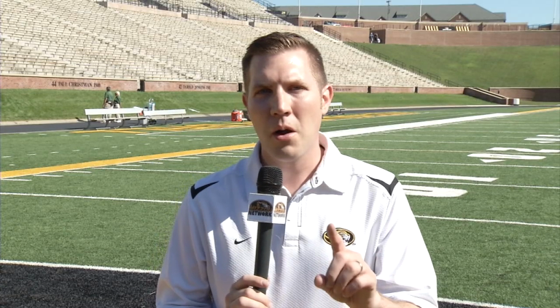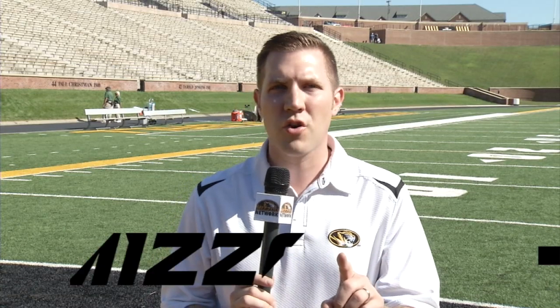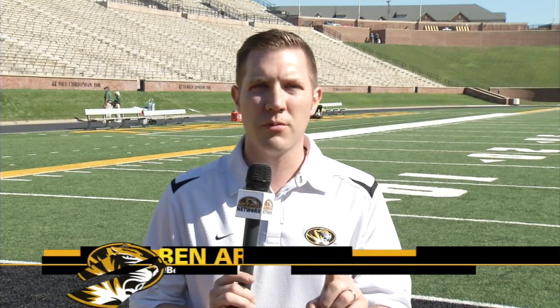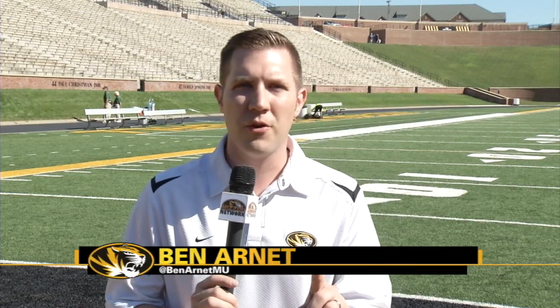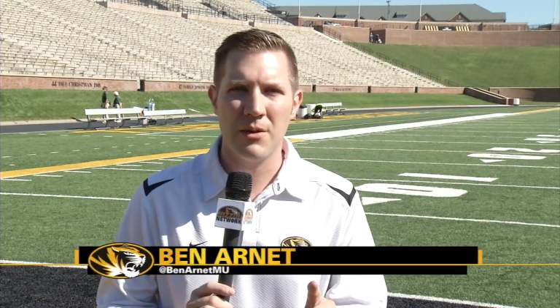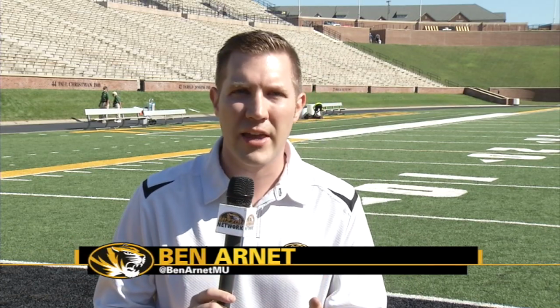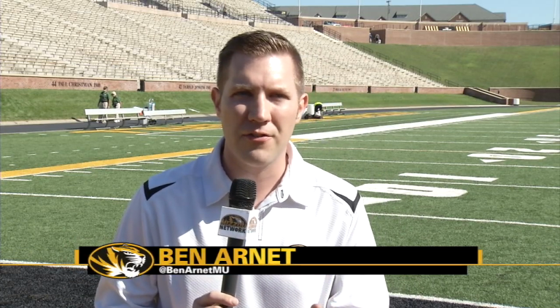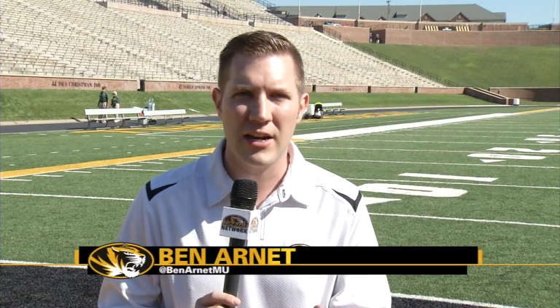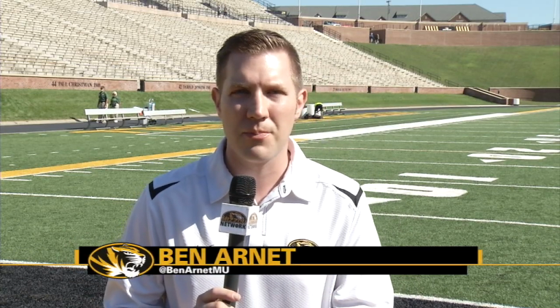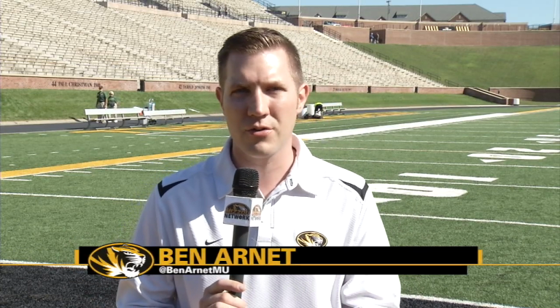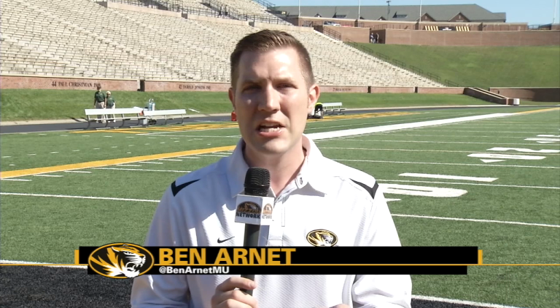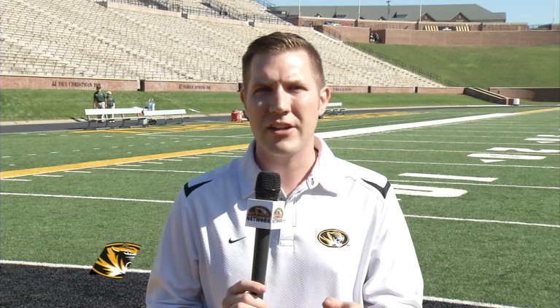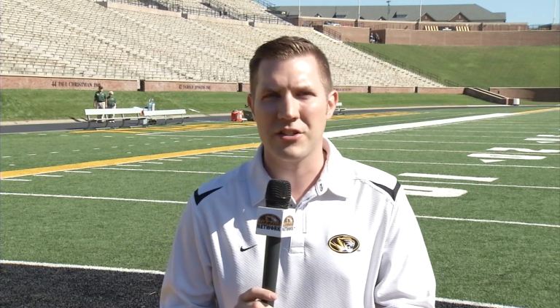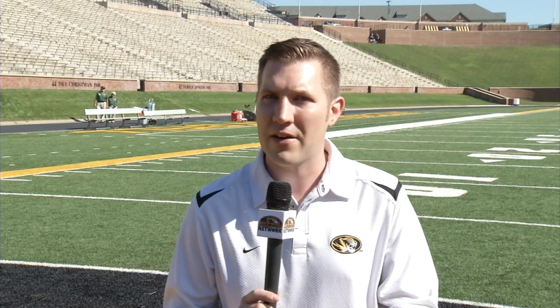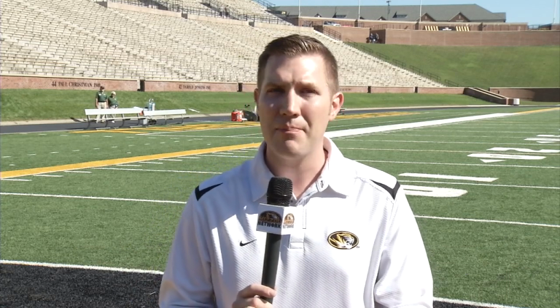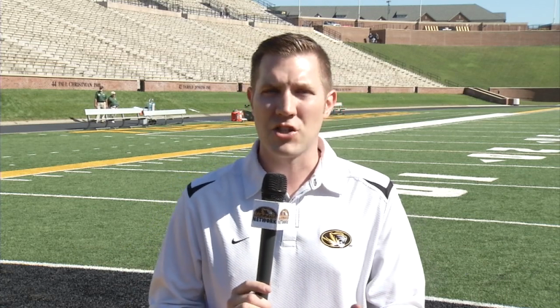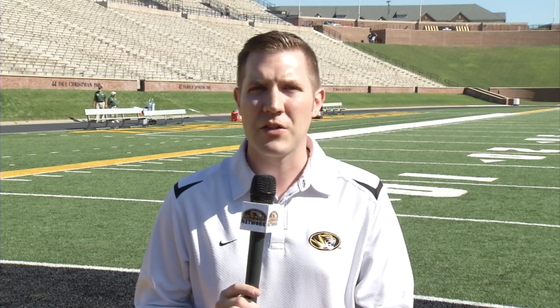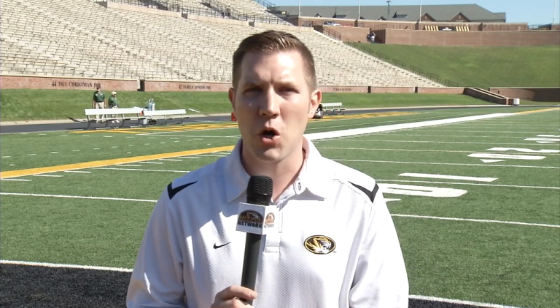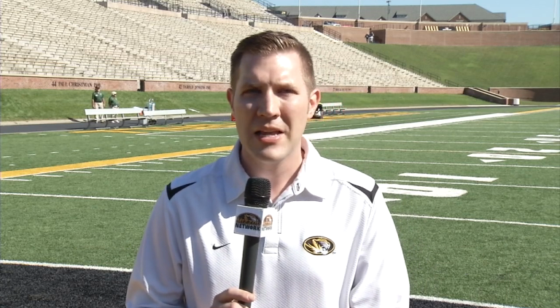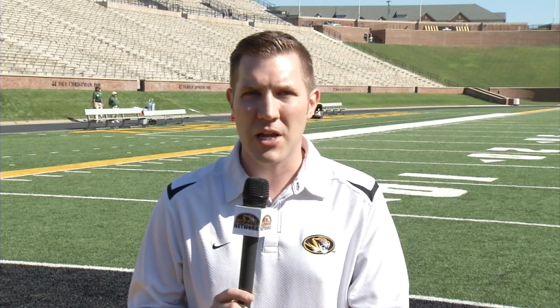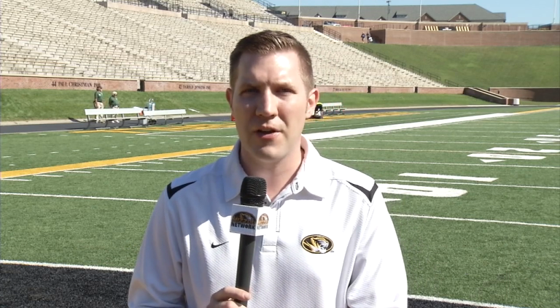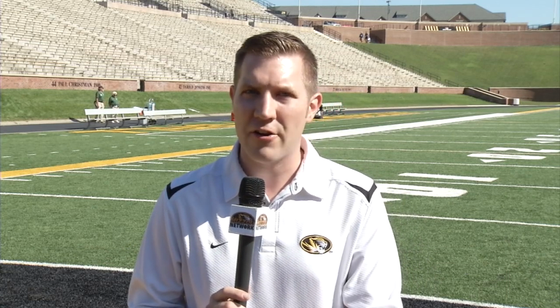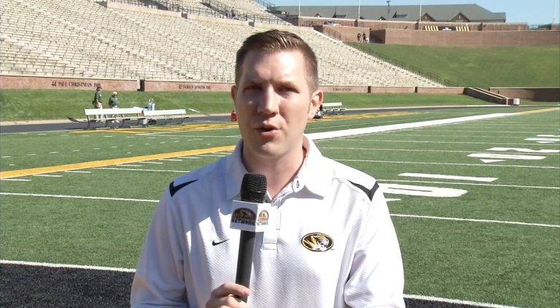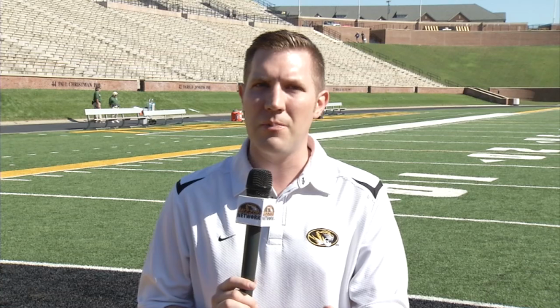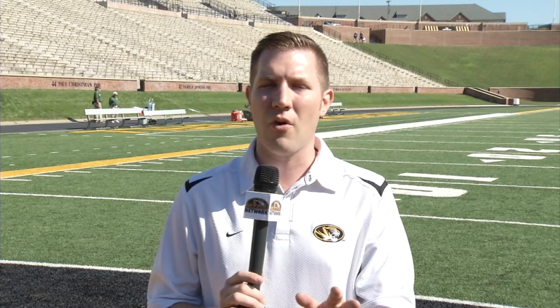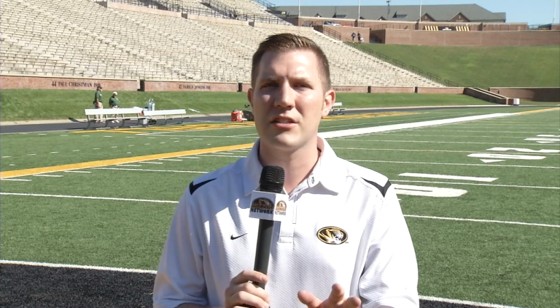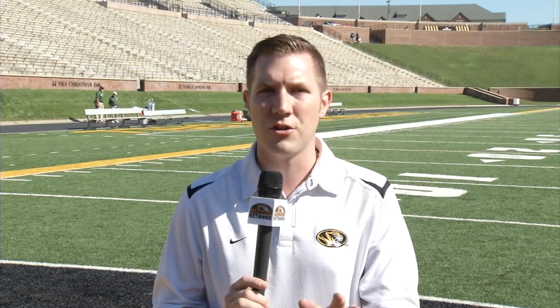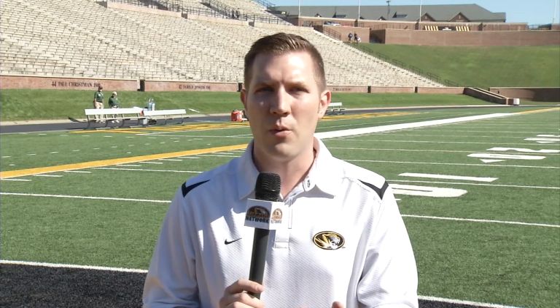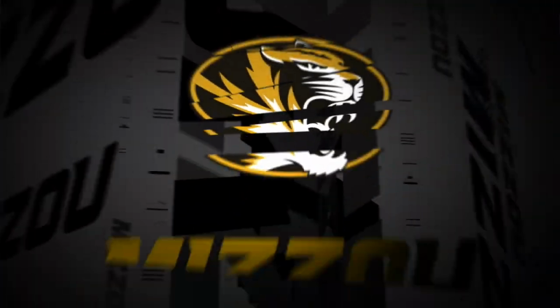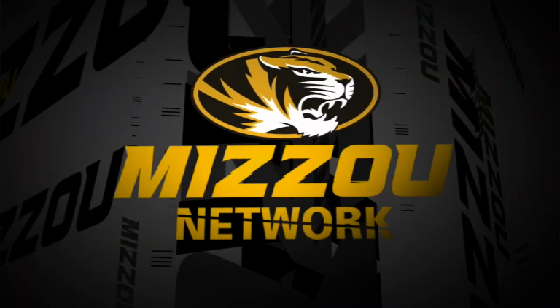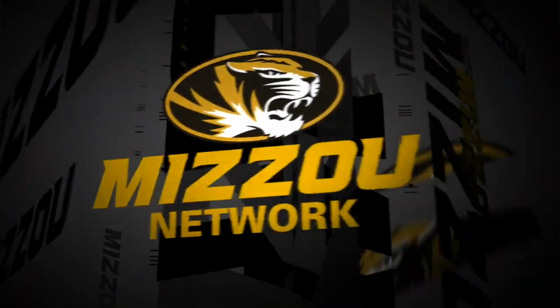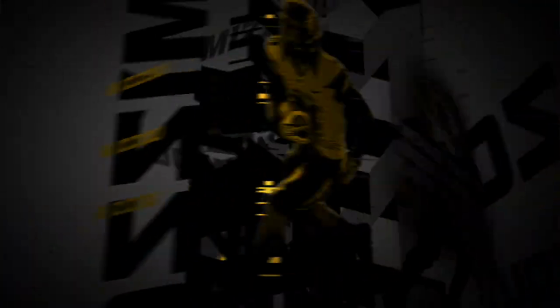One more scrimmage for the Missouri football team in fall camp 2015 — it comes up on Thursday, August 27th. After that, it's all about the season opener: September 5th, Saturday afternoon, 3 p.m. right here inside the Zou when the Tigers take on SEMO.